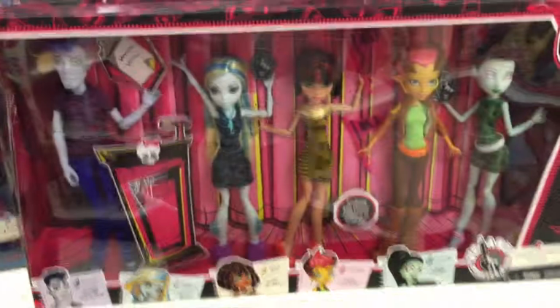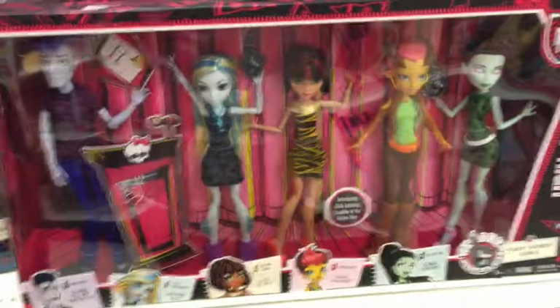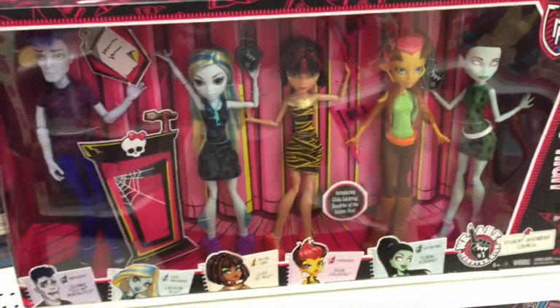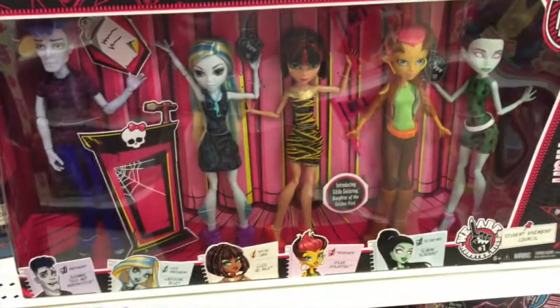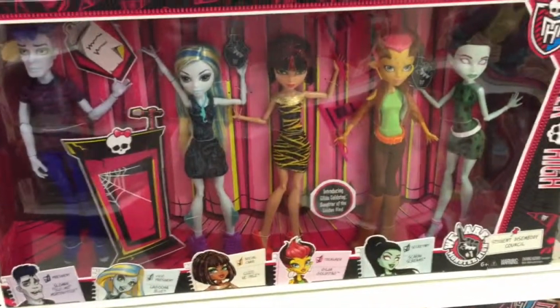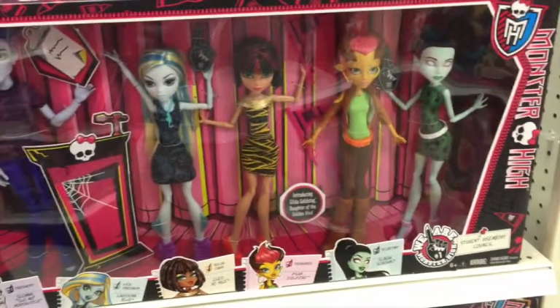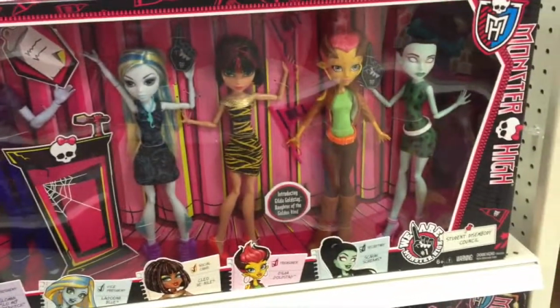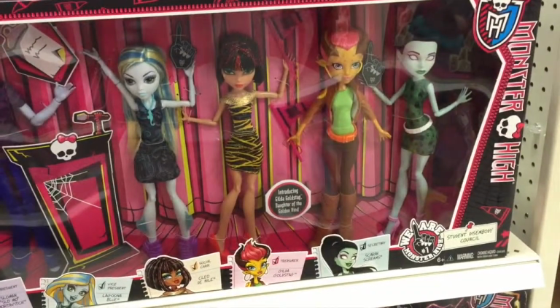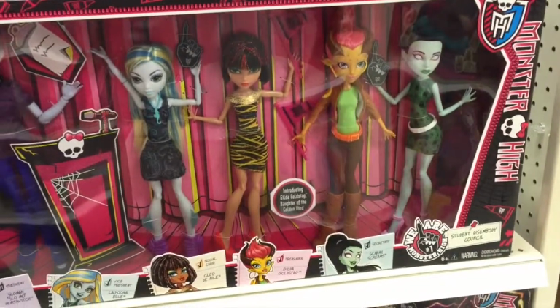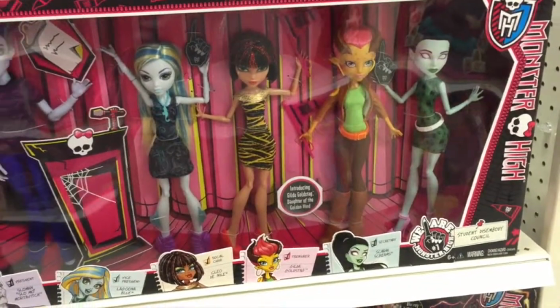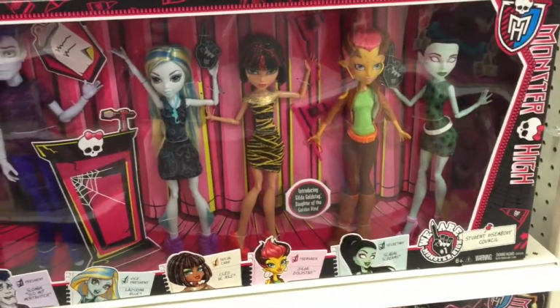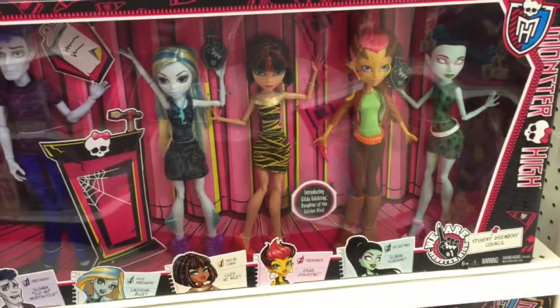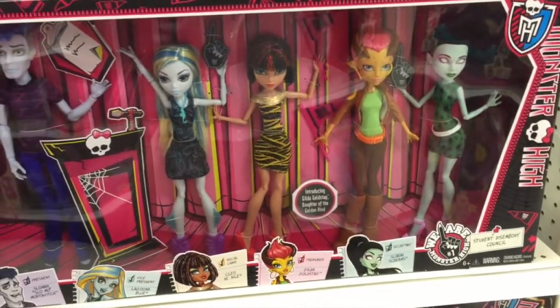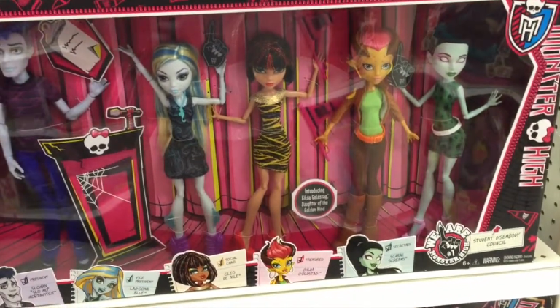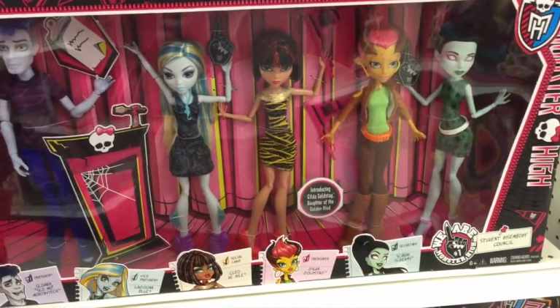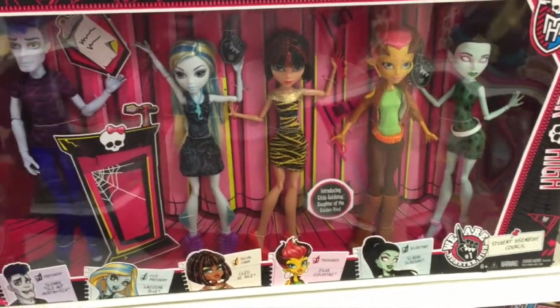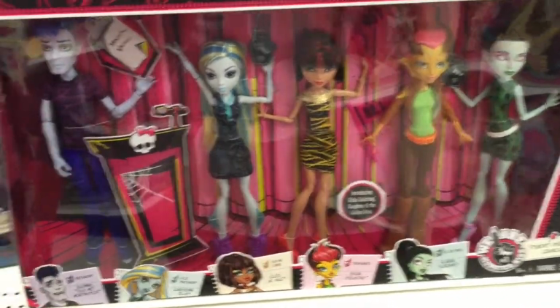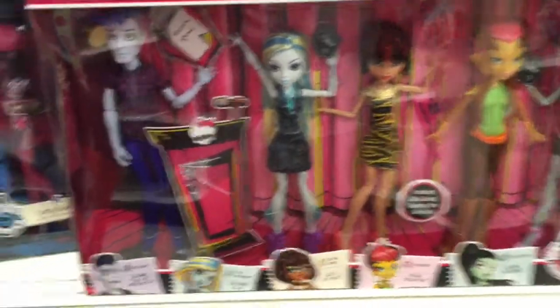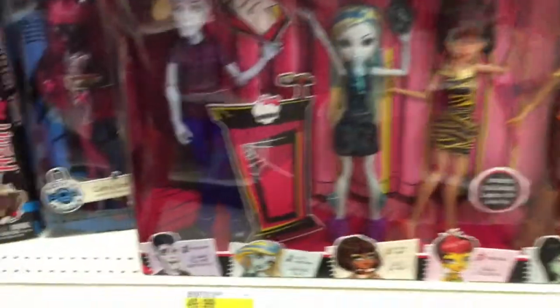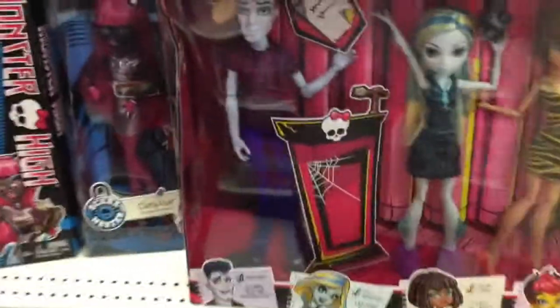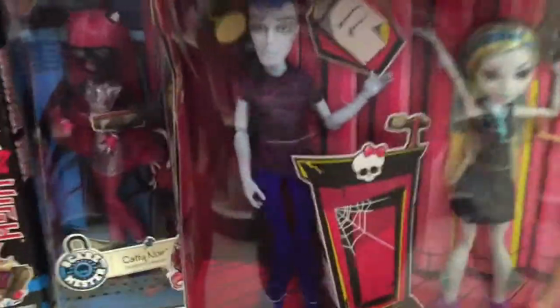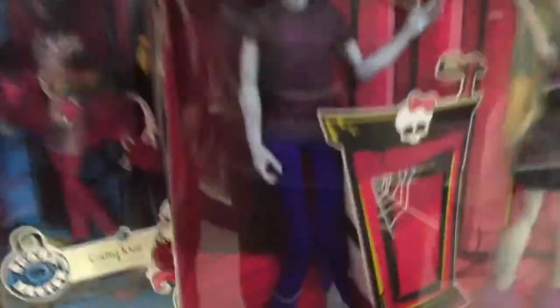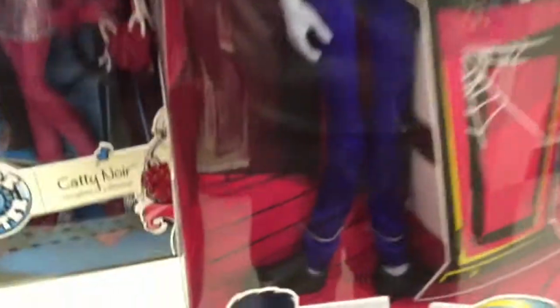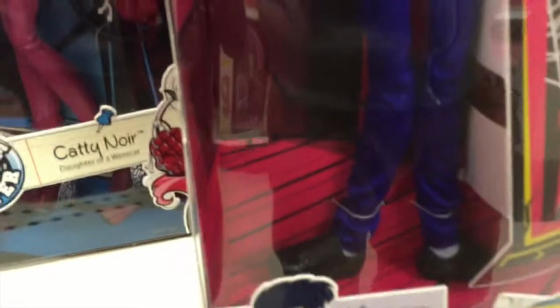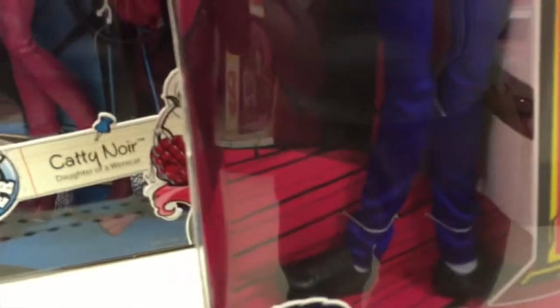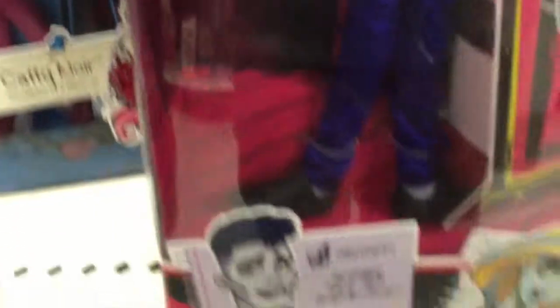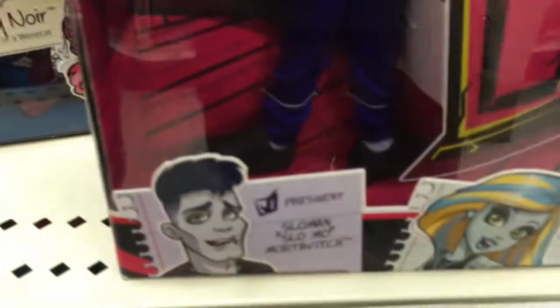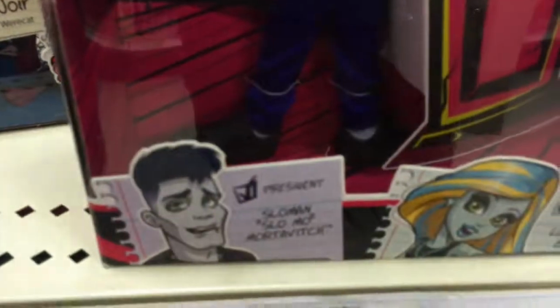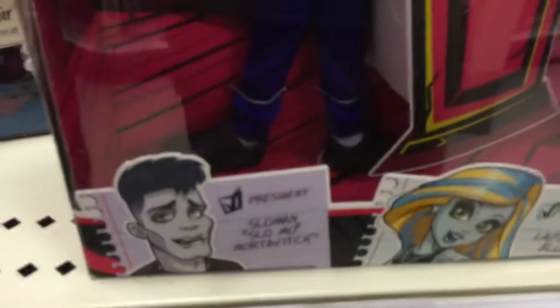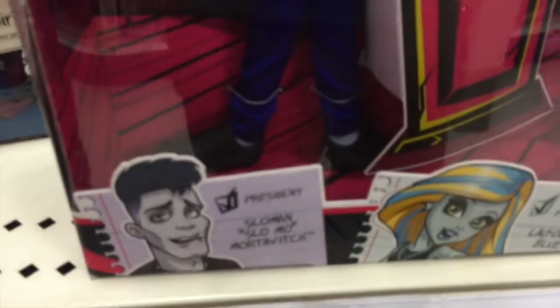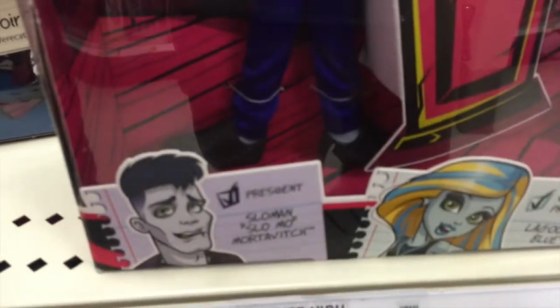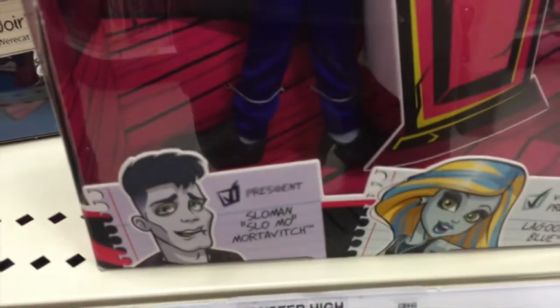Hey guys, welcome back to Top Shelf Toys. This is super cool. This is the student disembodied set from the student council, essentially, from Monster High.